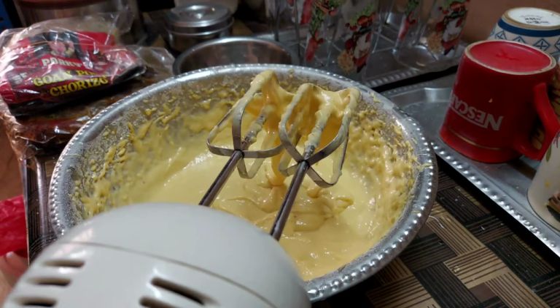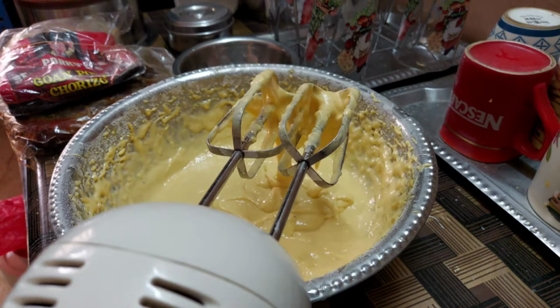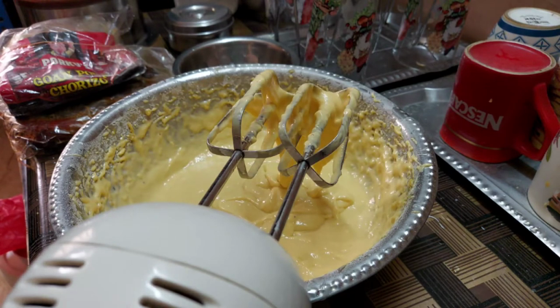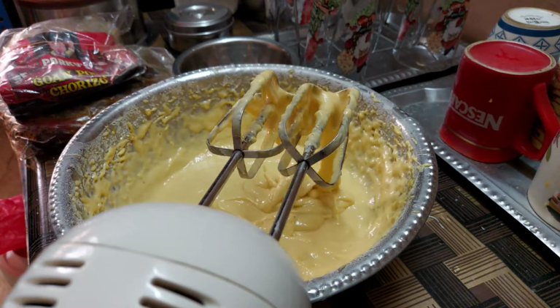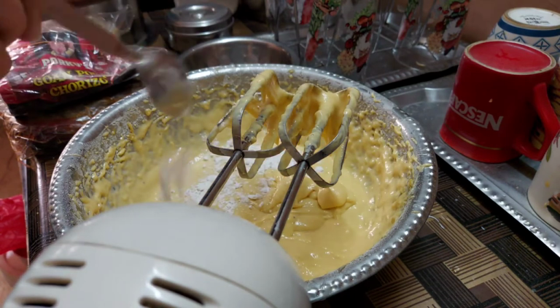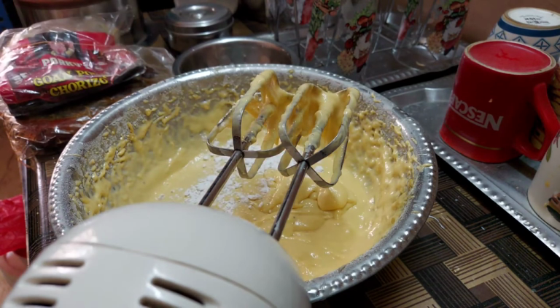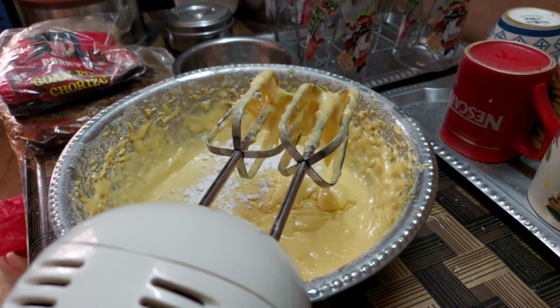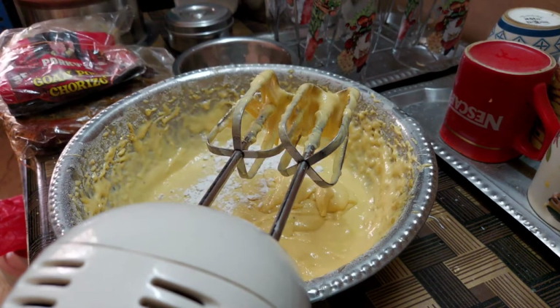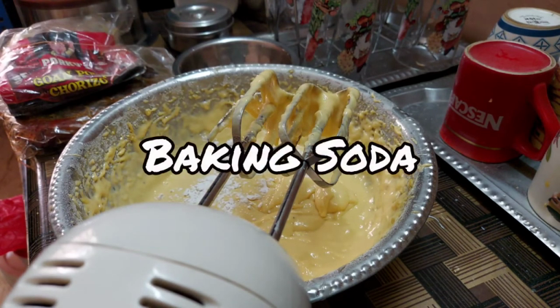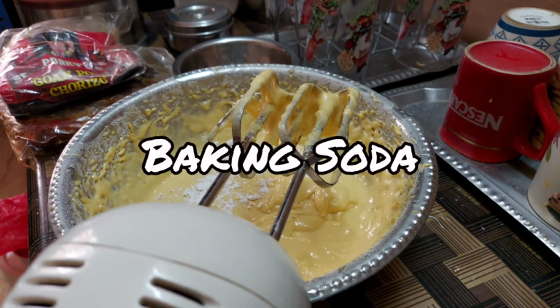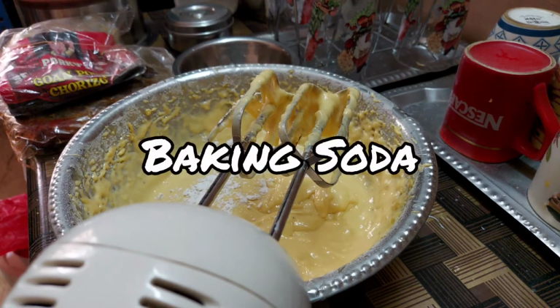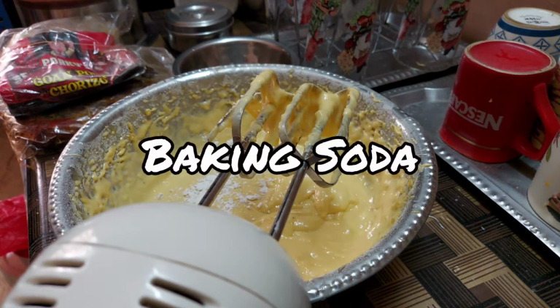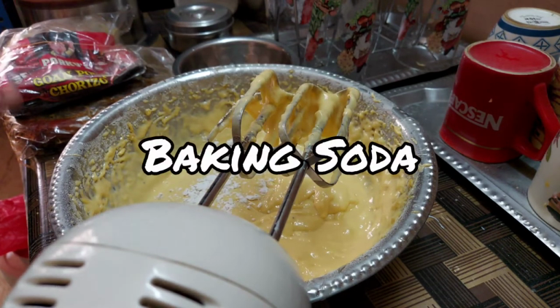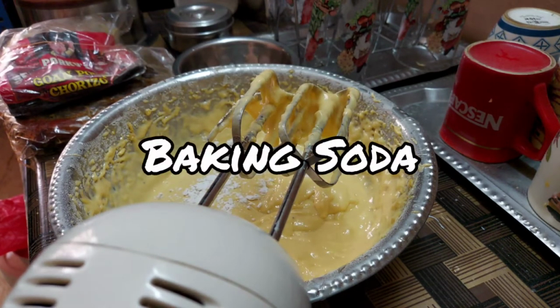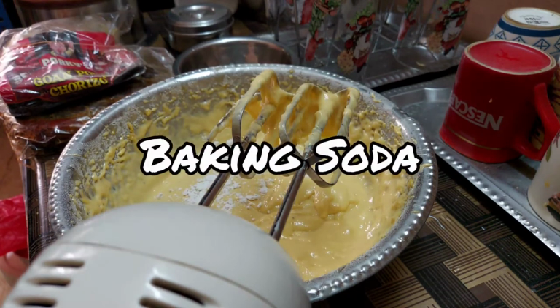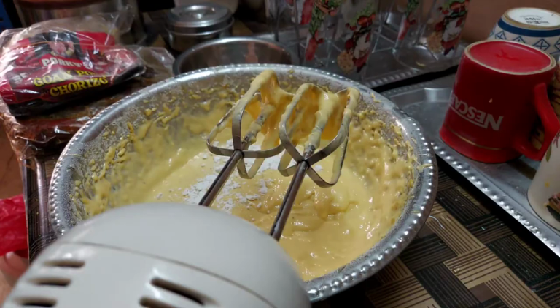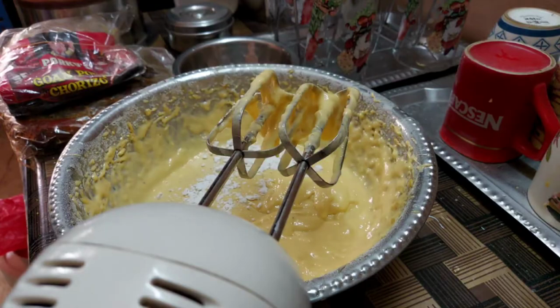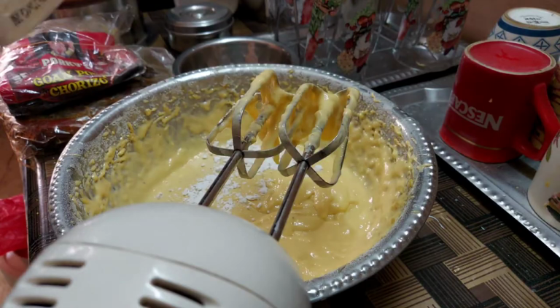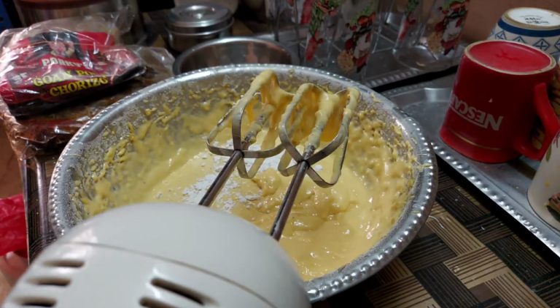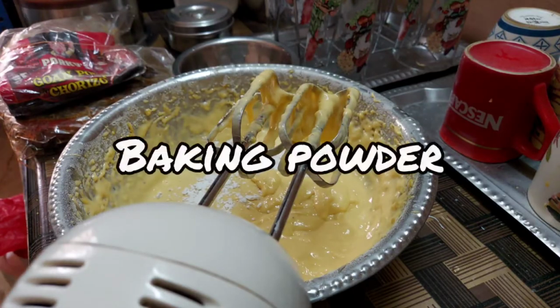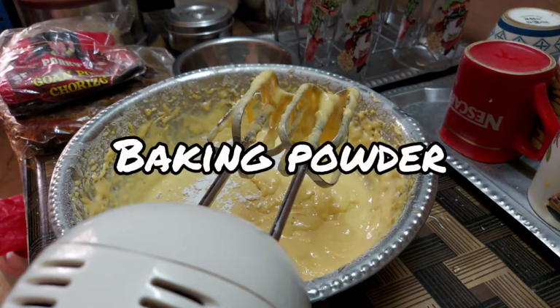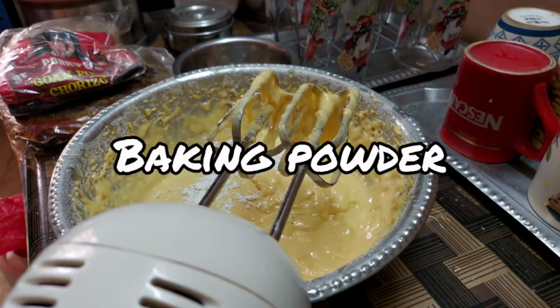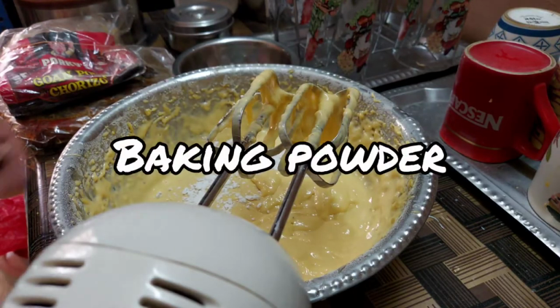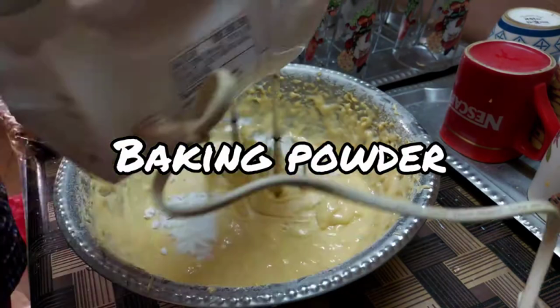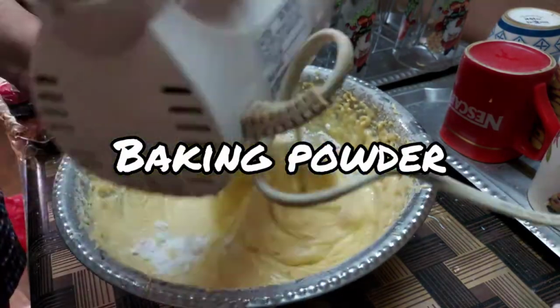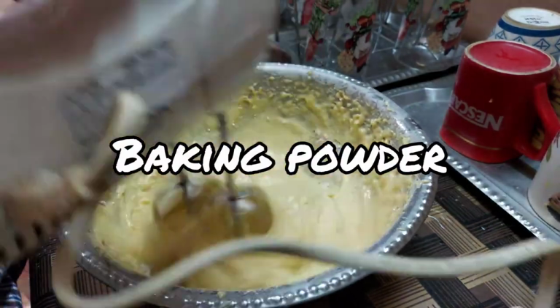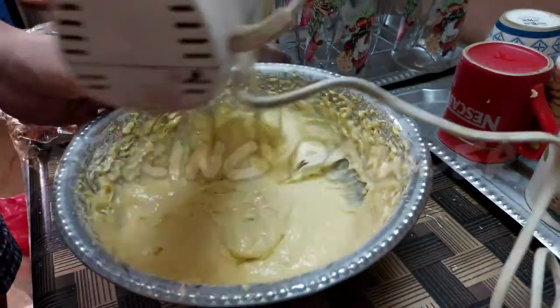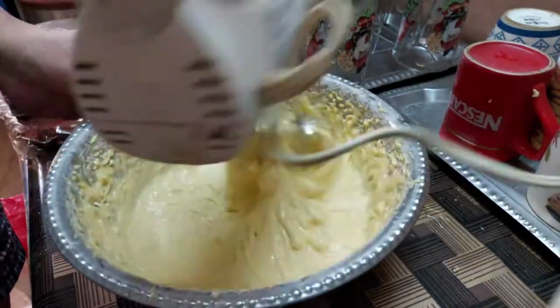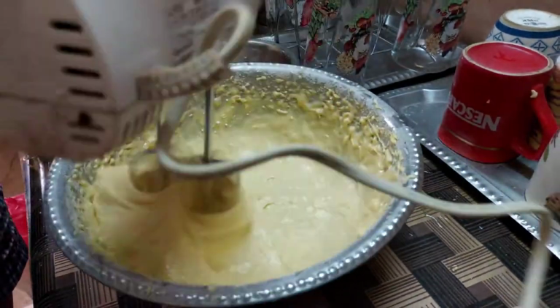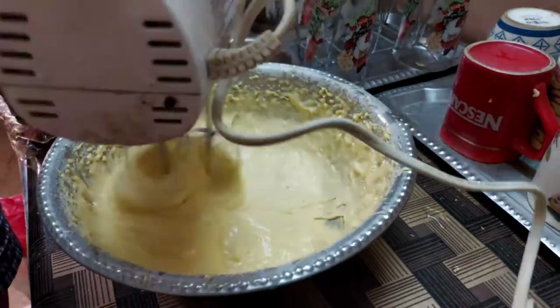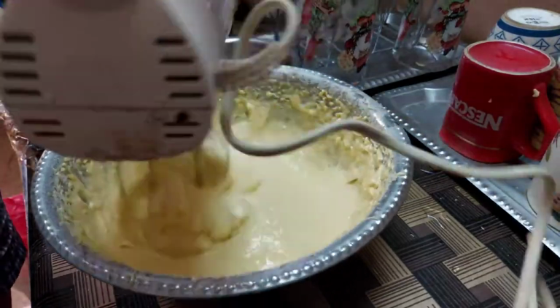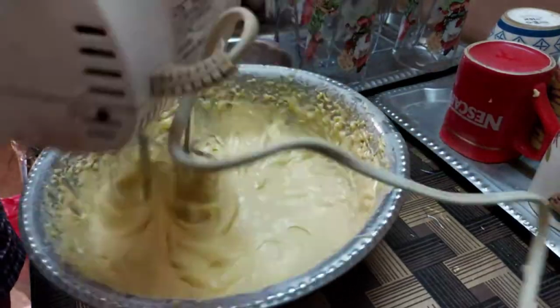It's no baking if you haven't added baking soda and baking powder — one teaspoon of each. That's what I'm doing here and we can continue with the blending.